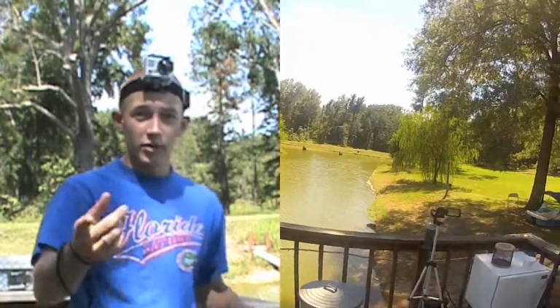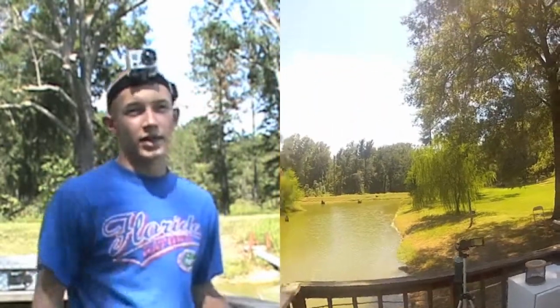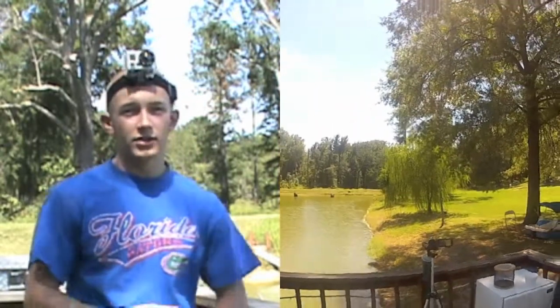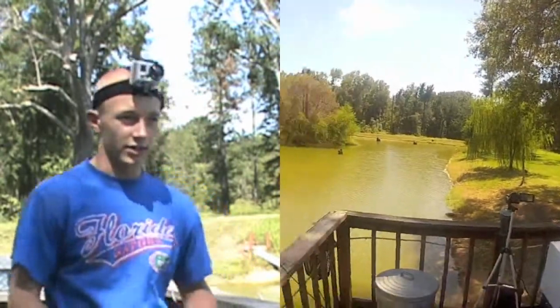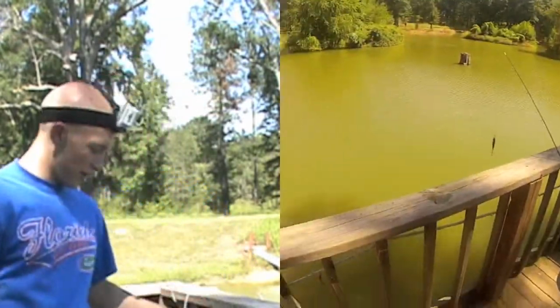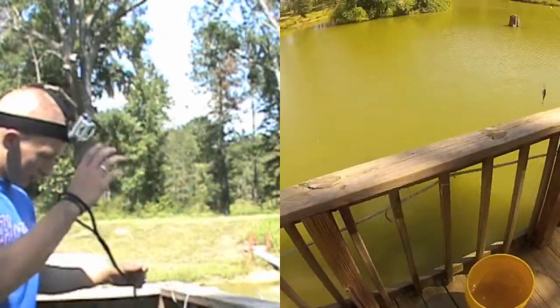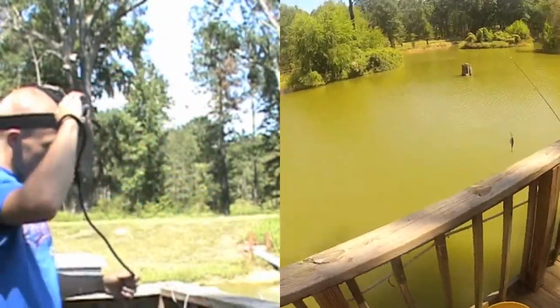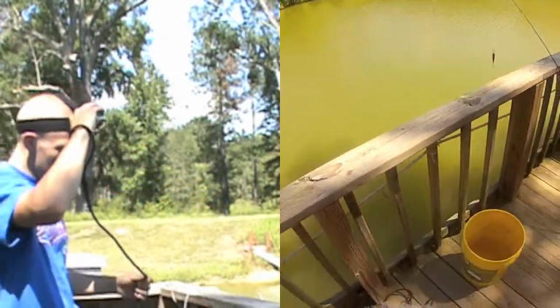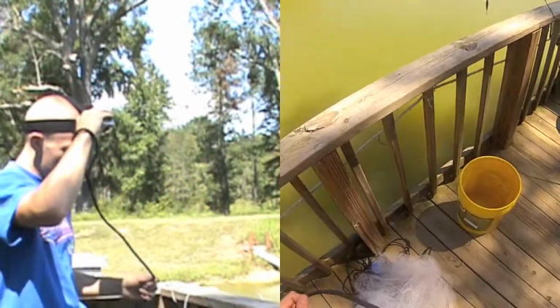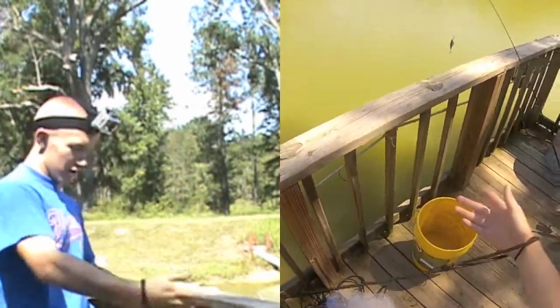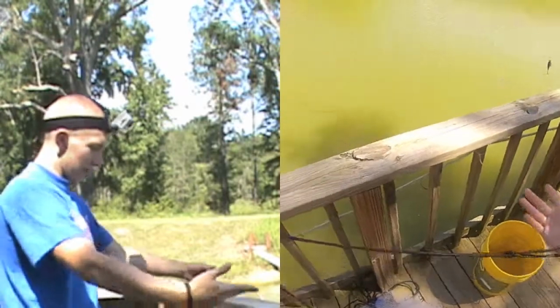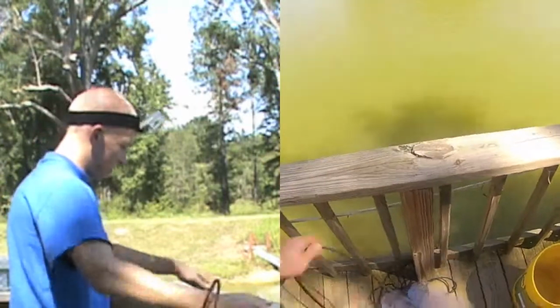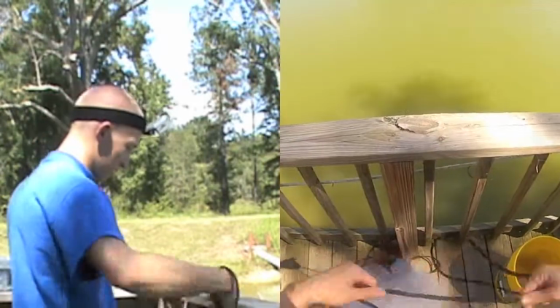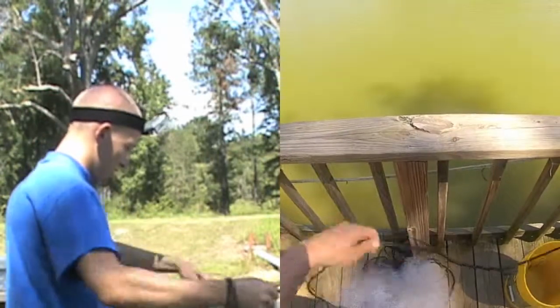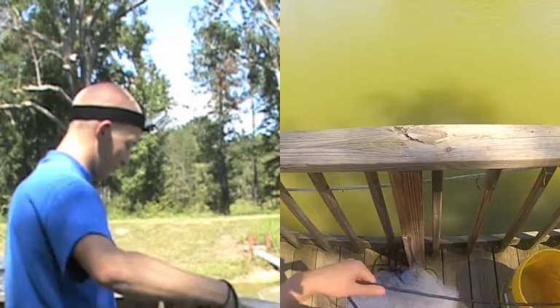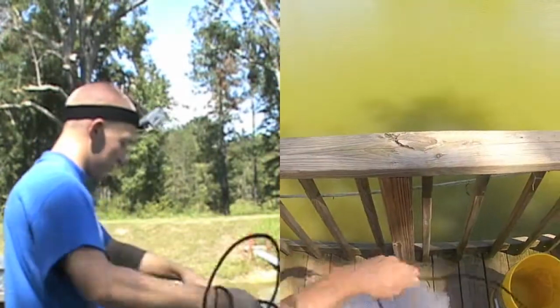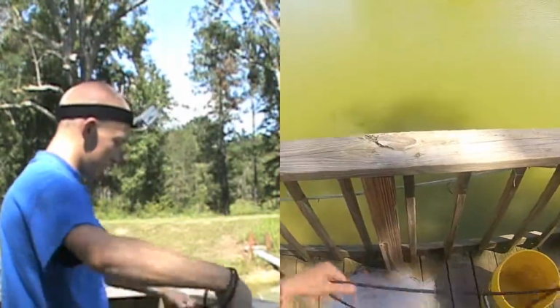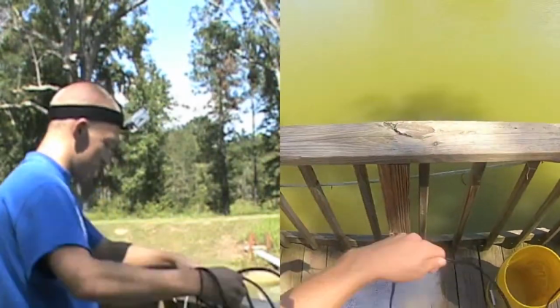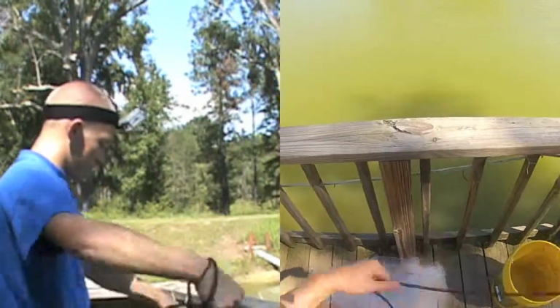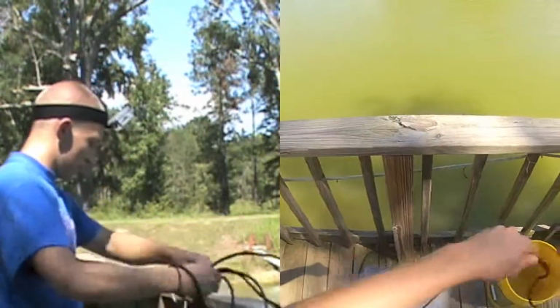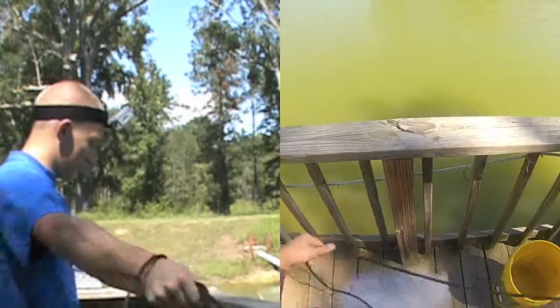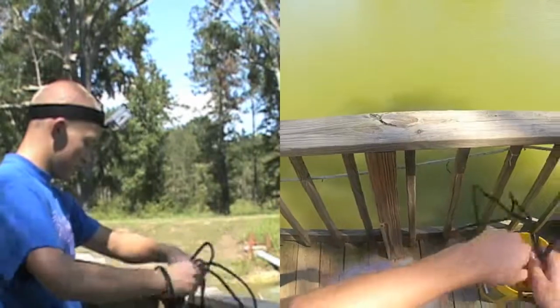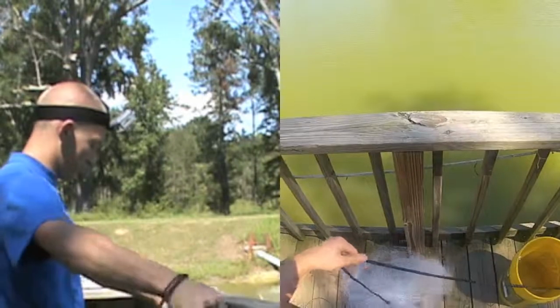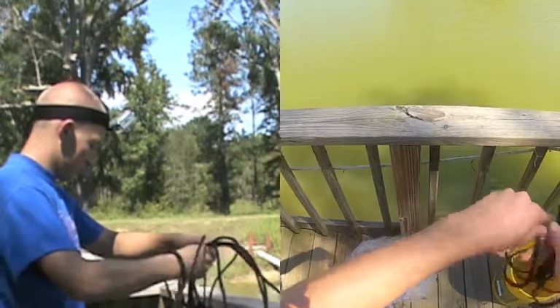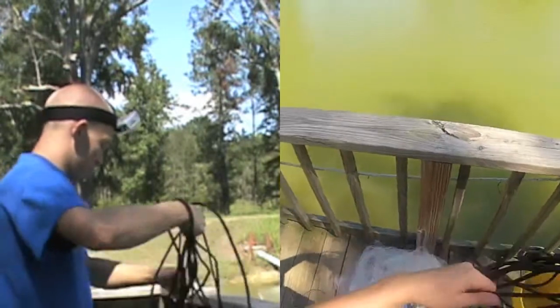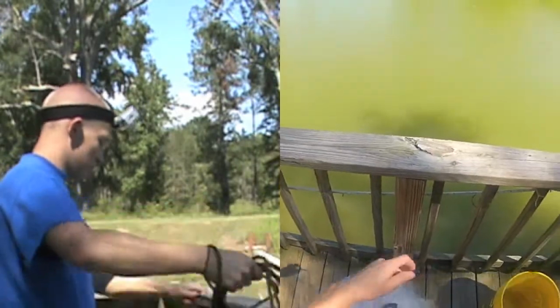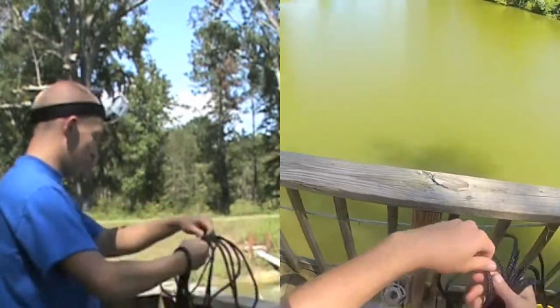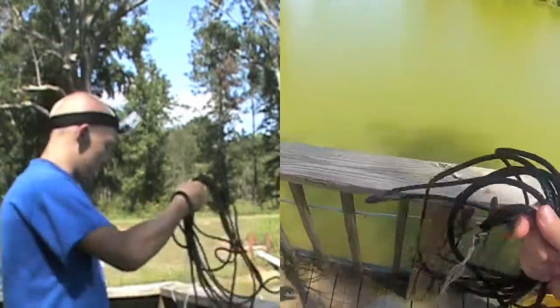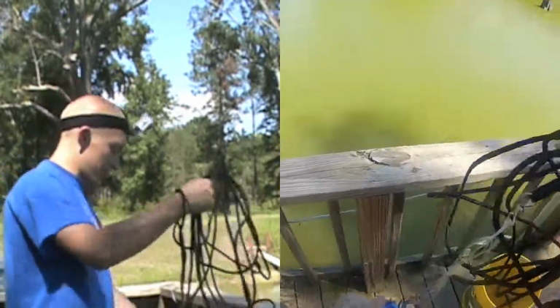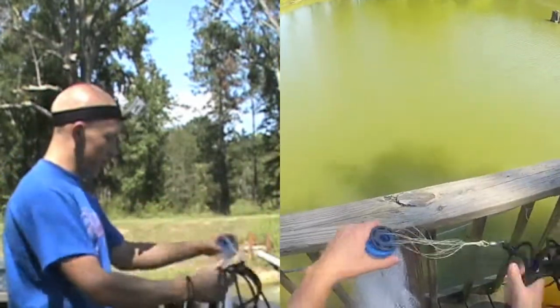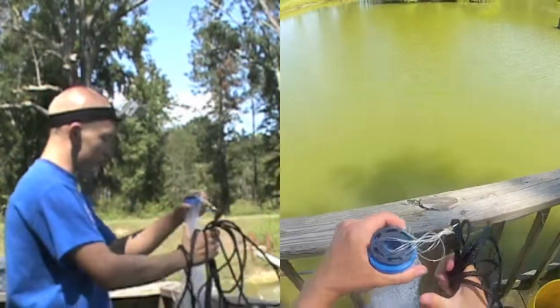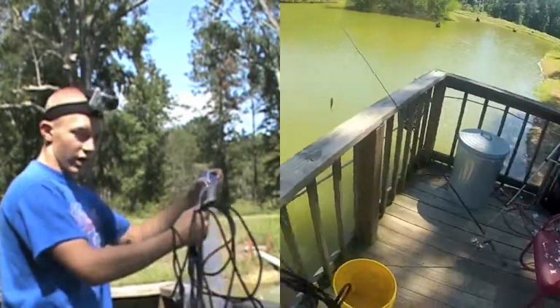I've got my GoPro and my camera — check this out. First, what you're gonna do is take it like this and wrap it in your hands. A lot of people think casting is hard, but it's really not.